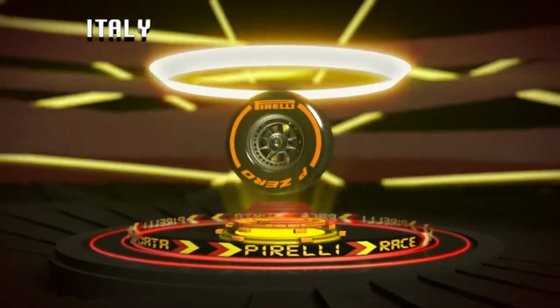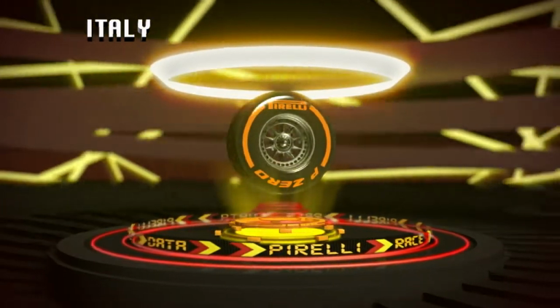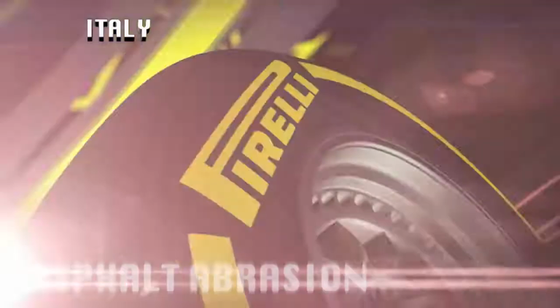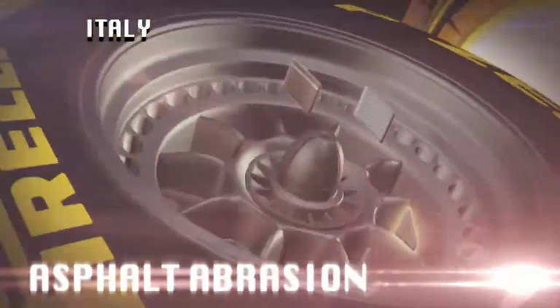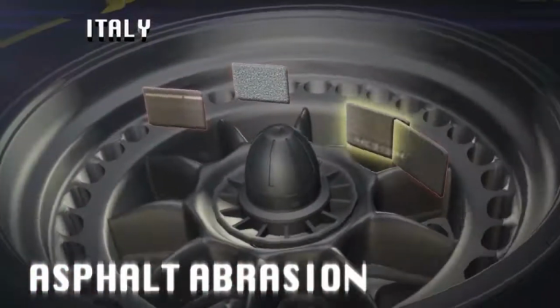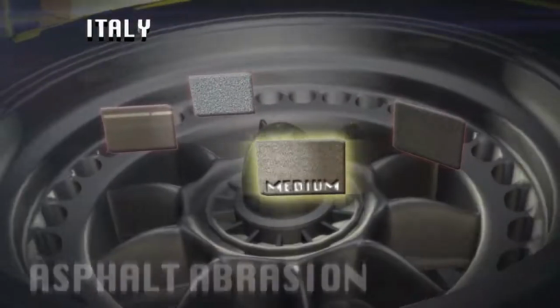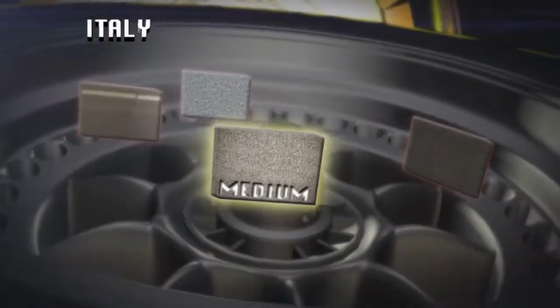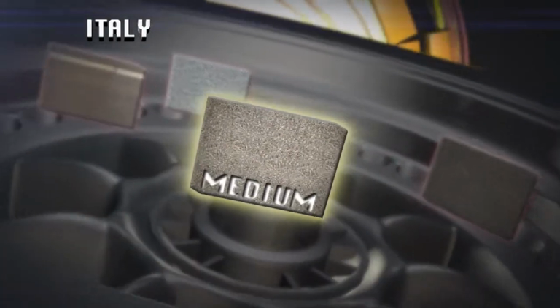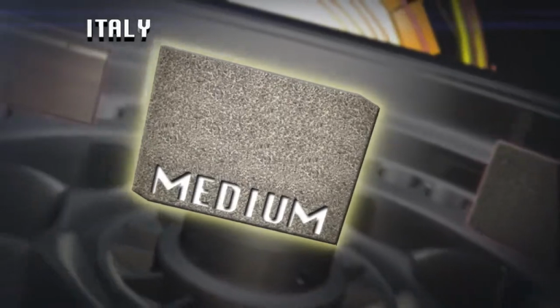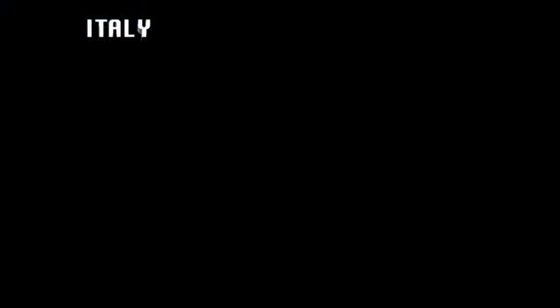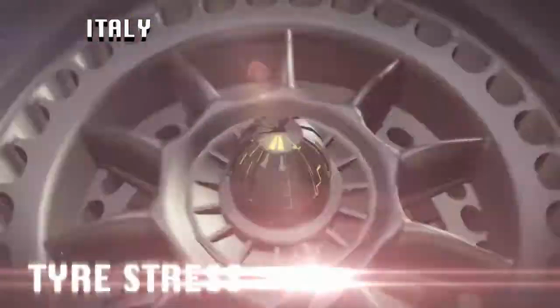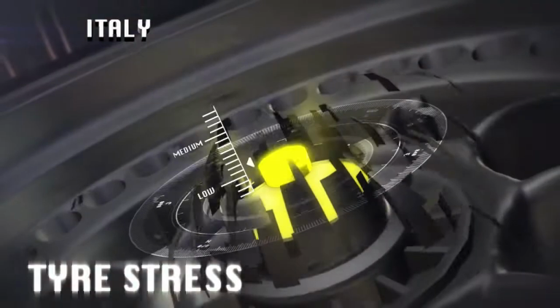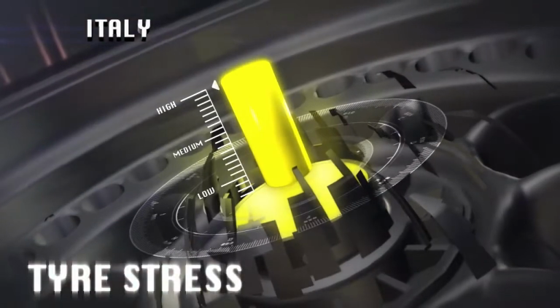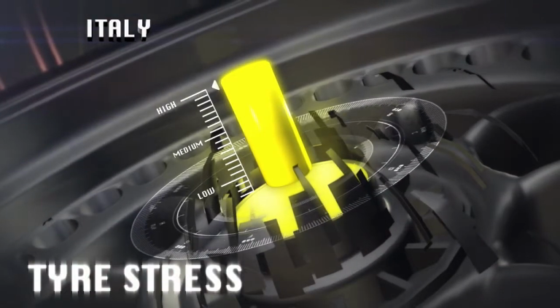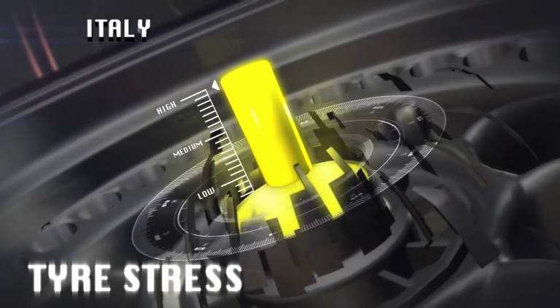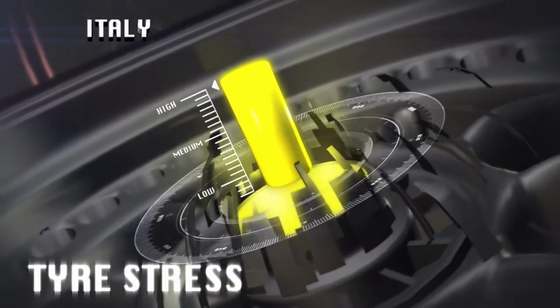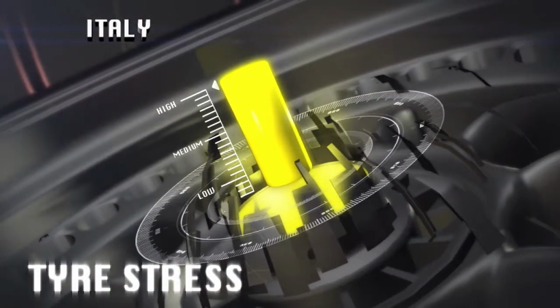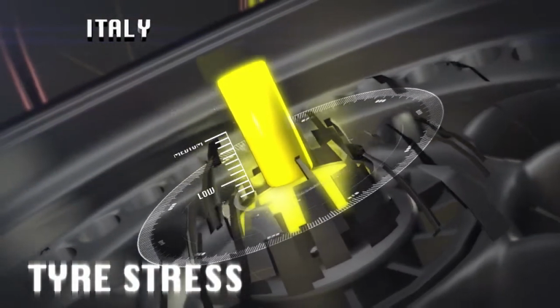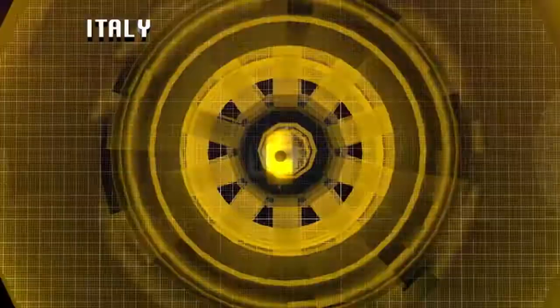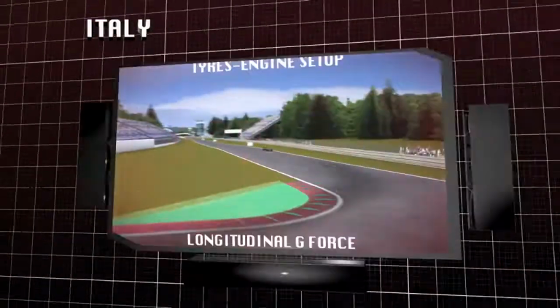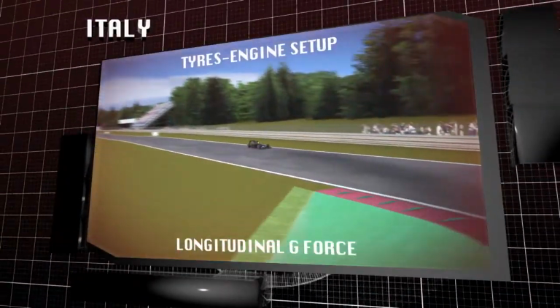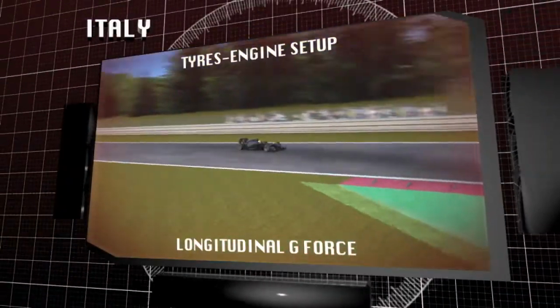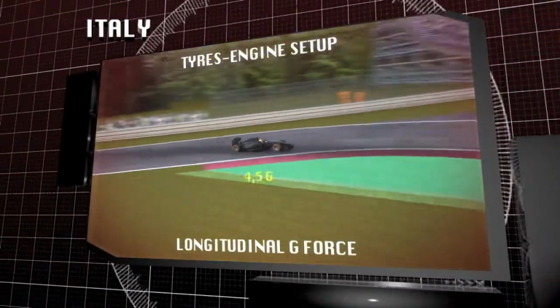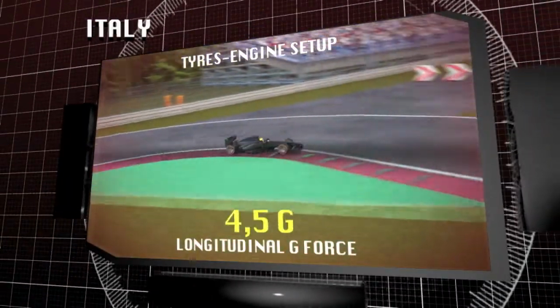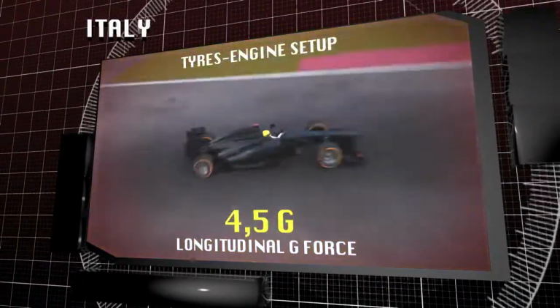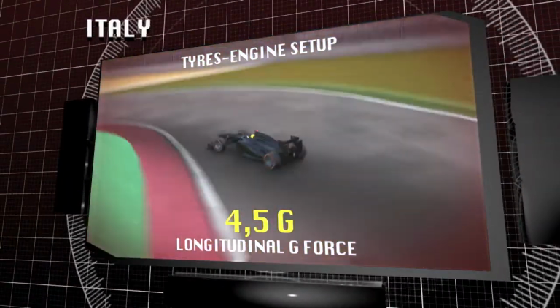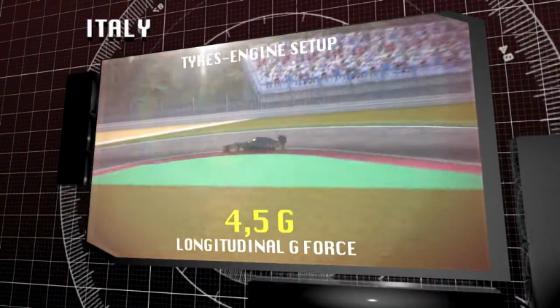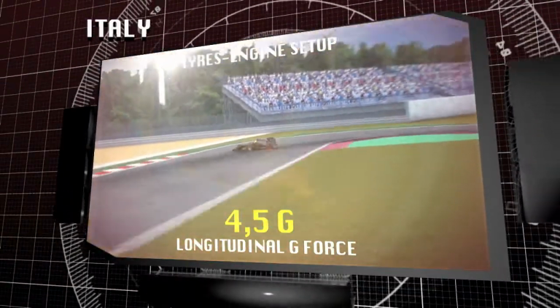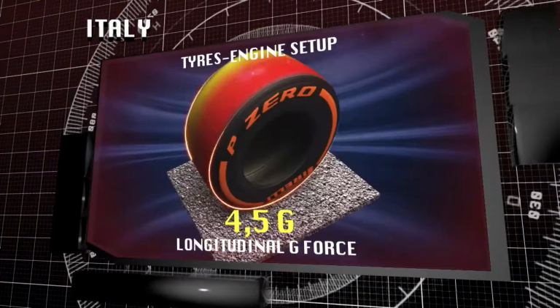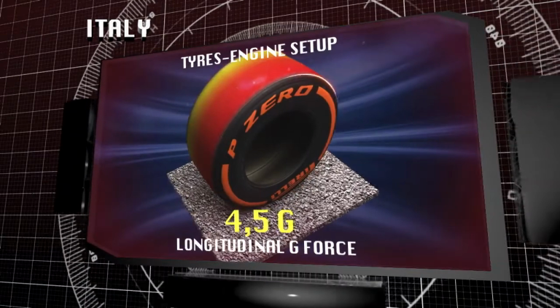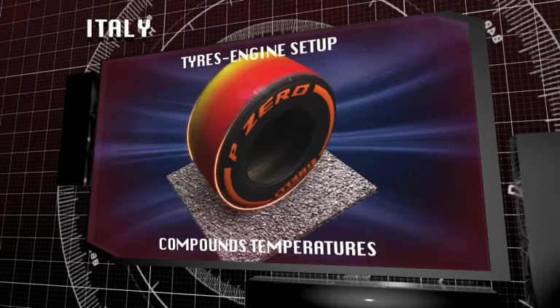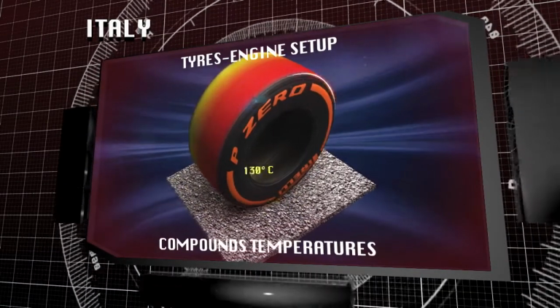Monza is the temple of speed, with average speeds that reach 250 kph. In some places, the cars exceed 360 kph. Together with braking areas where drivers shed 250 kph, this generates longitudinal forces of 4.5 G.